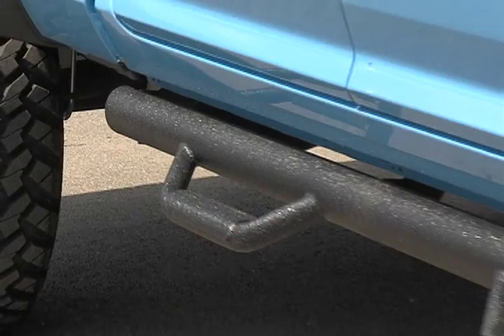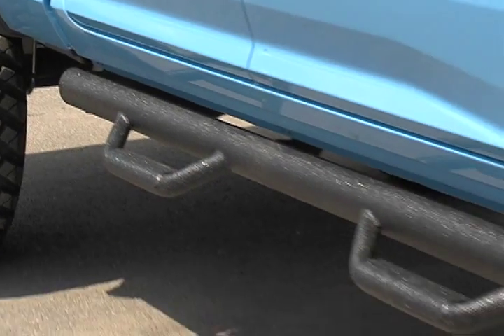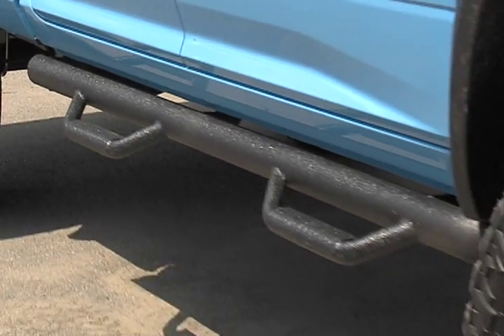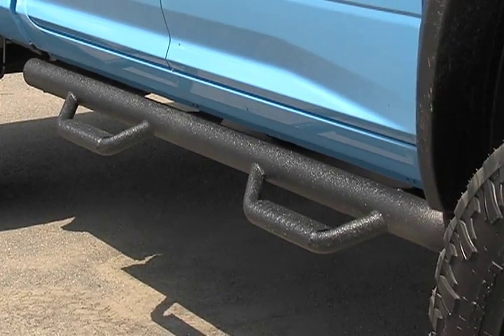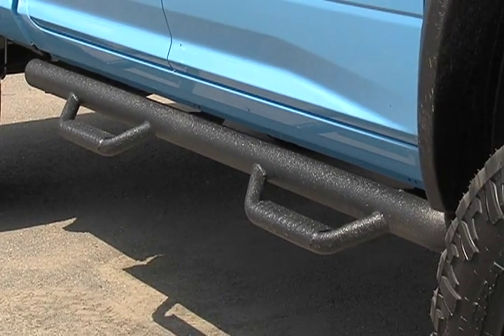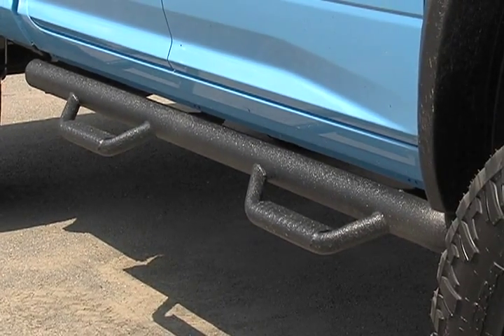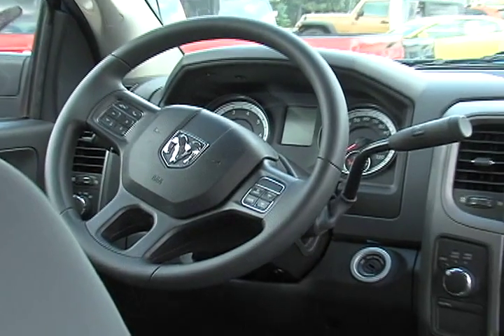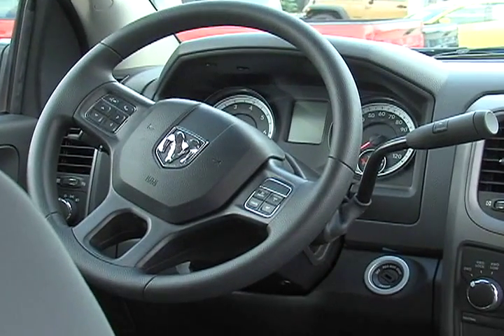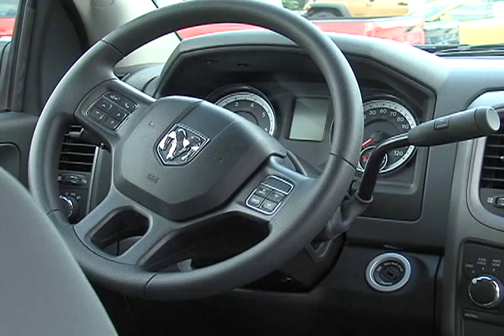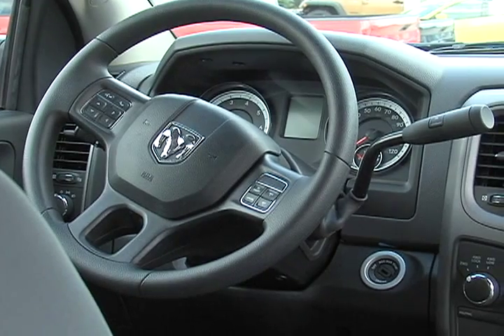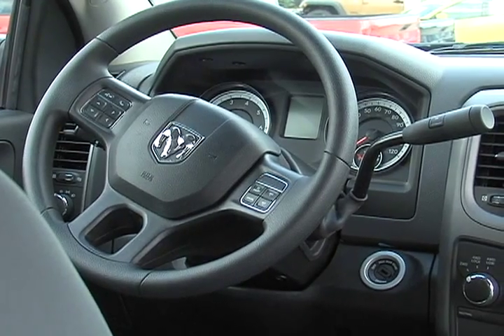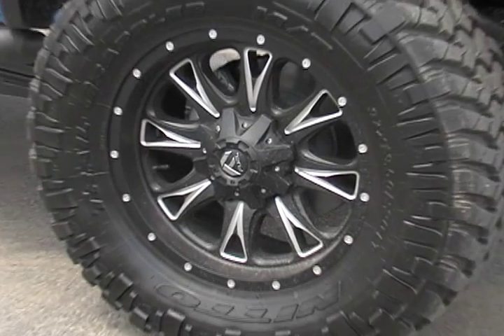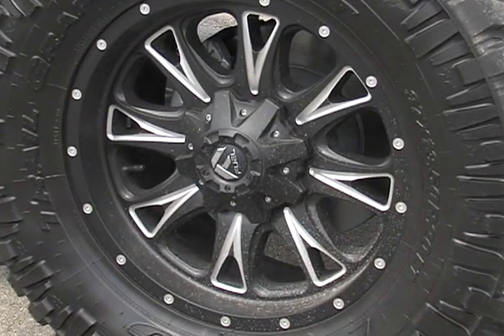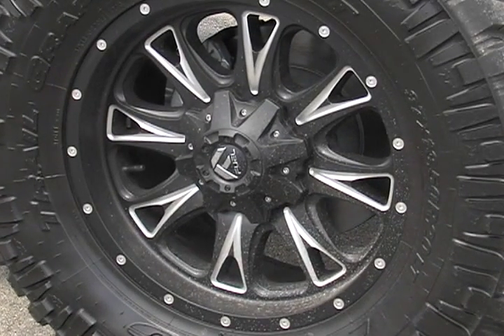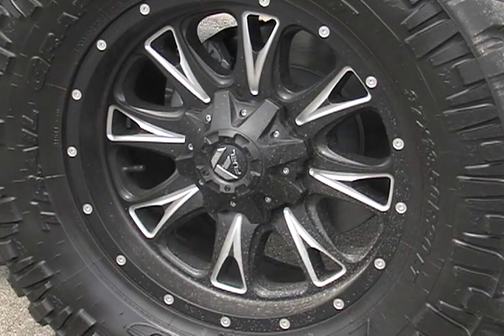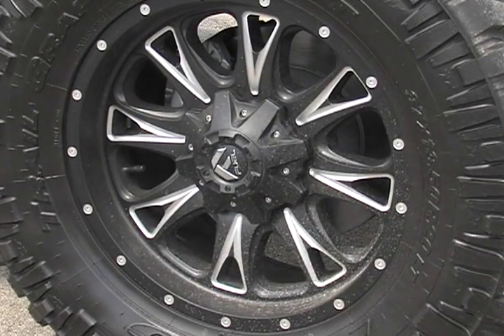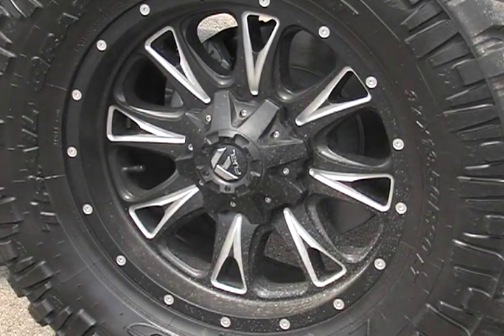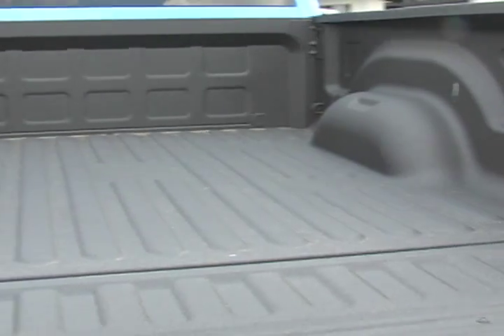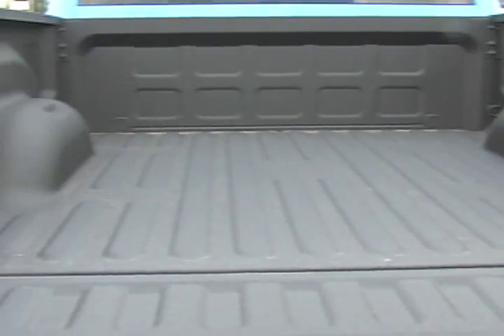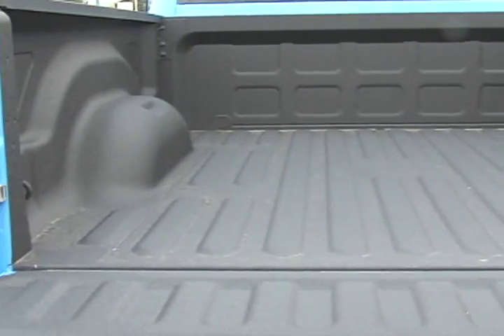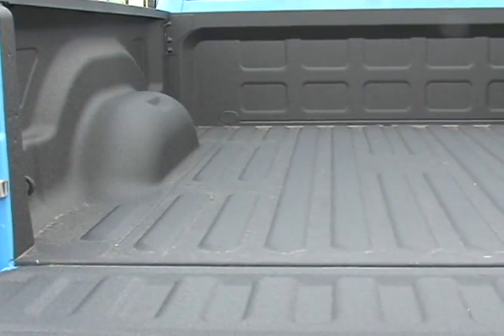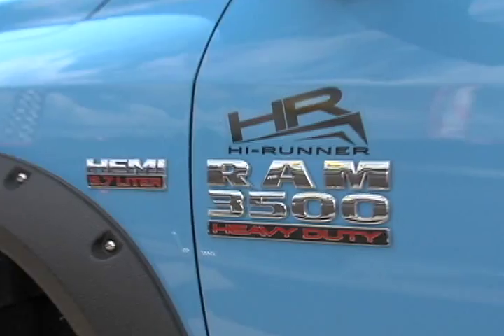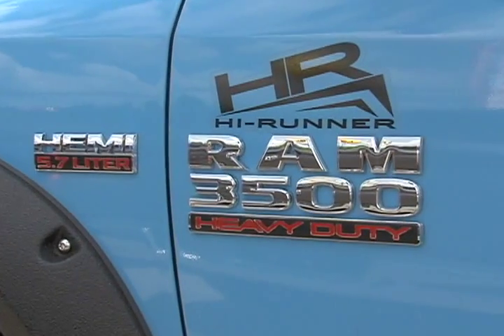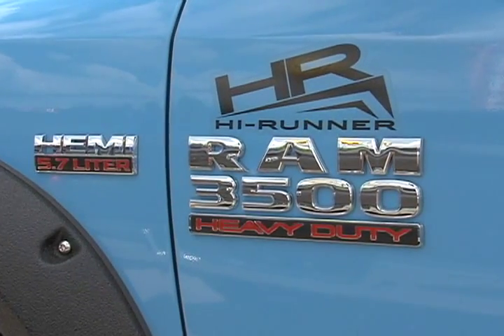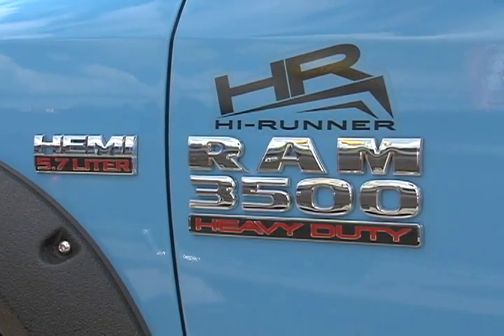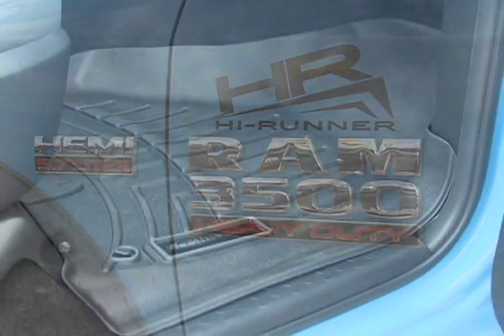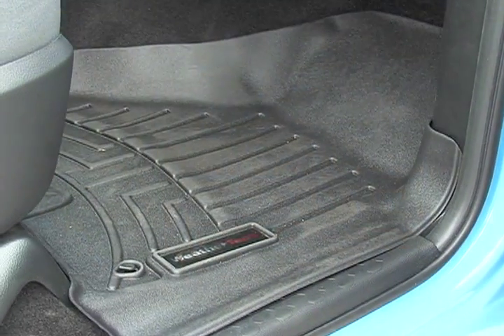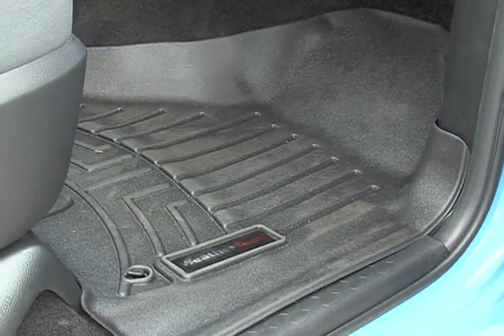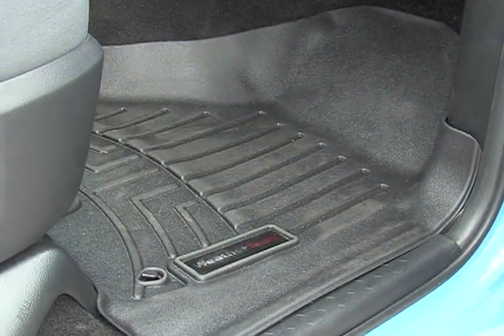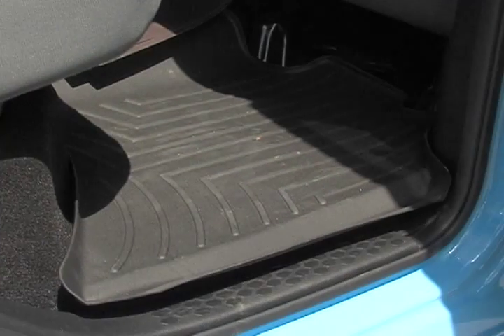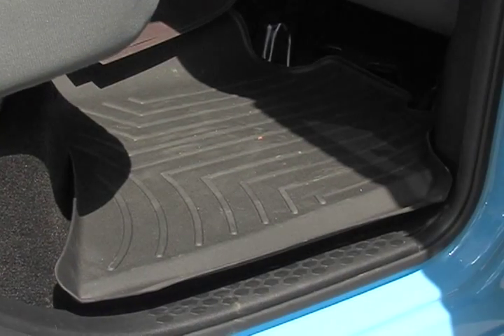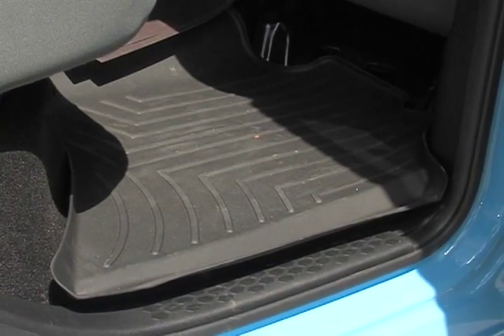It has the cab-length NFAP nerf bars, the Hyper-Tech speedometer calibrator, recalibration of the tire pressure monitors, the Line-X bedliner, along with the Hi-Cal graphics.